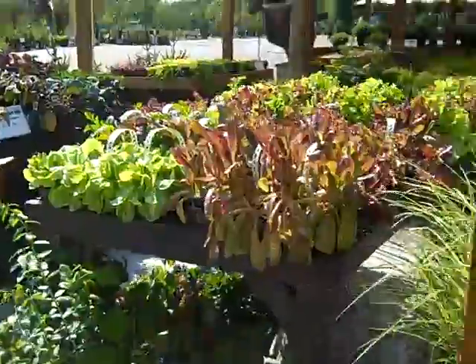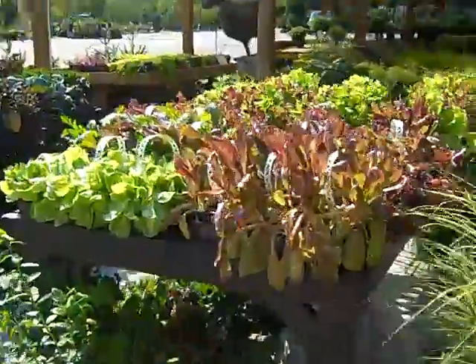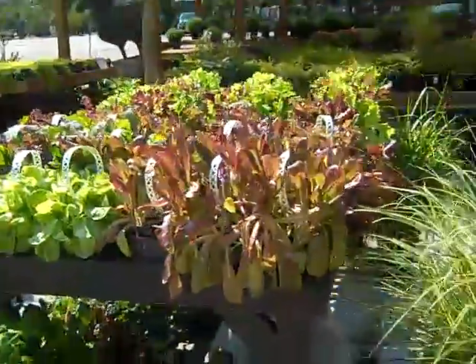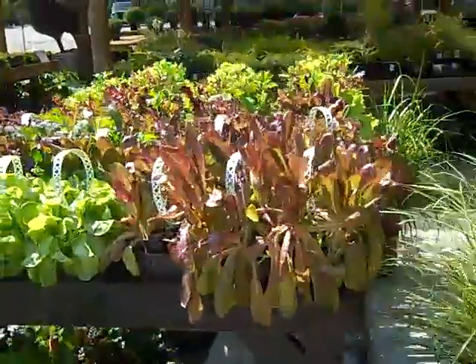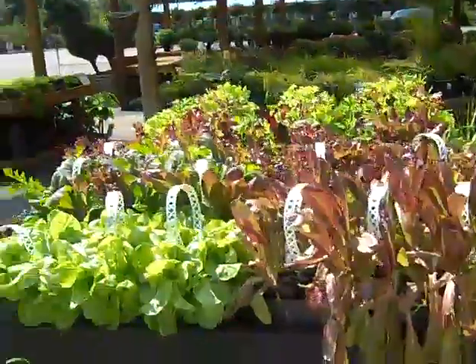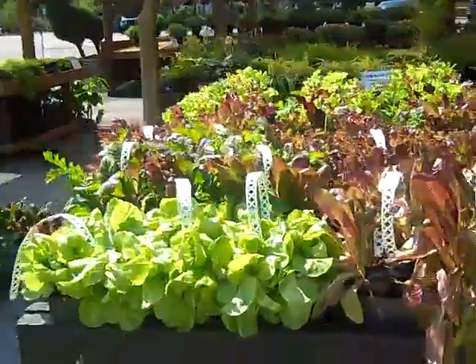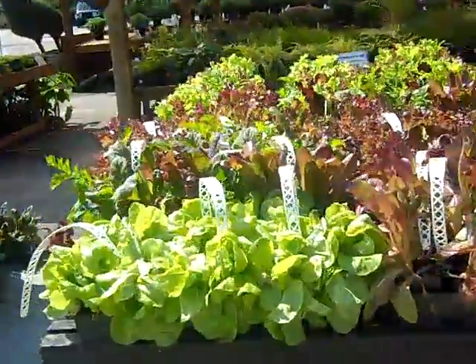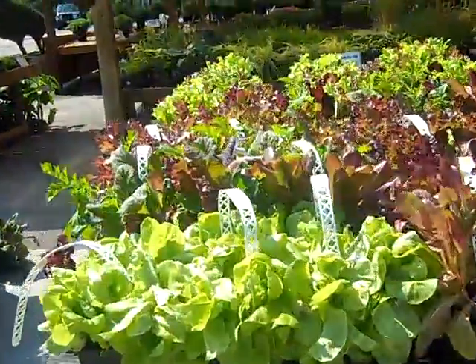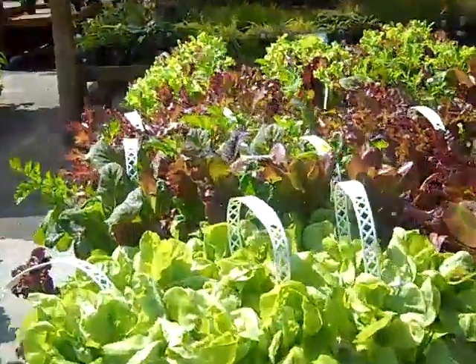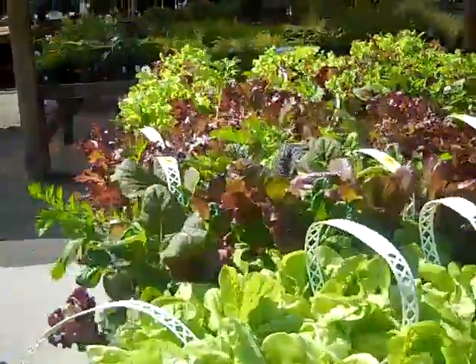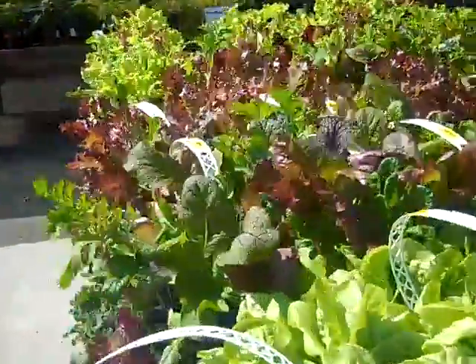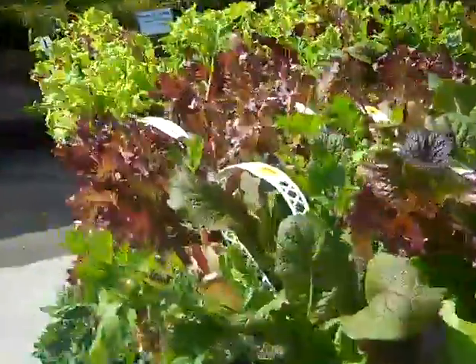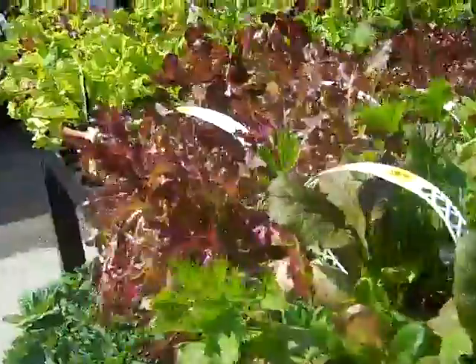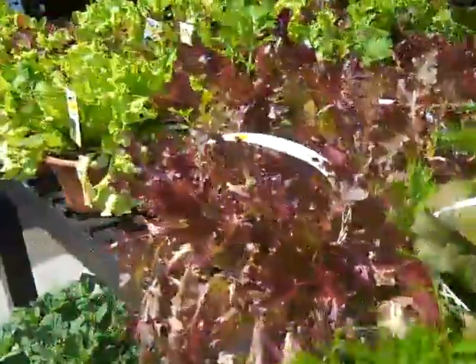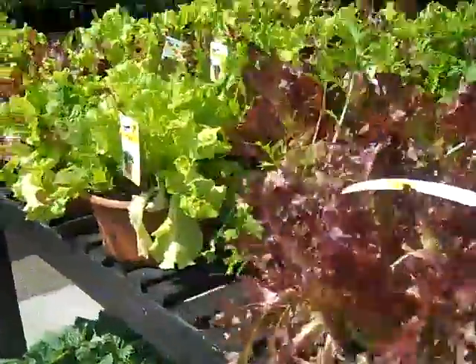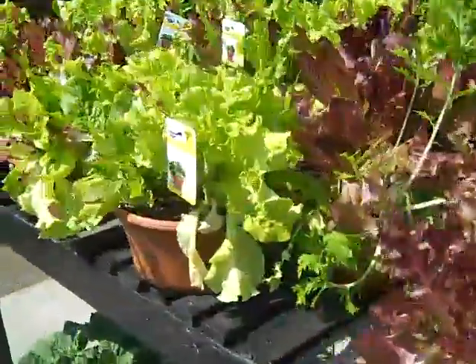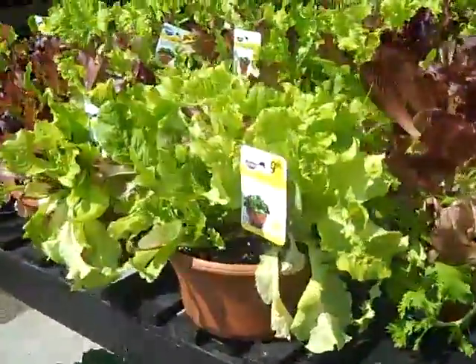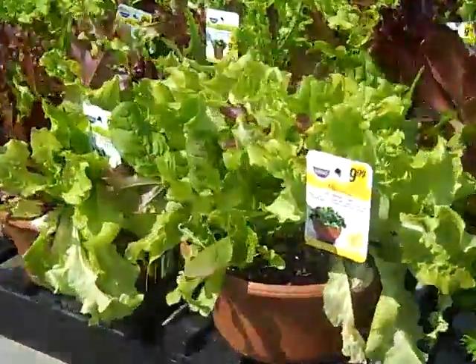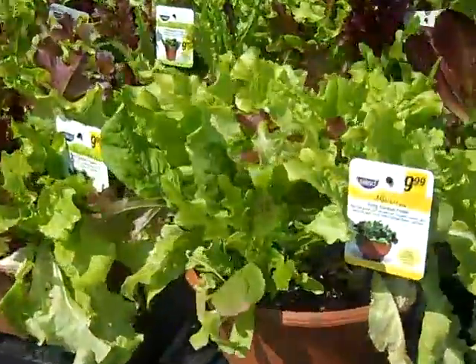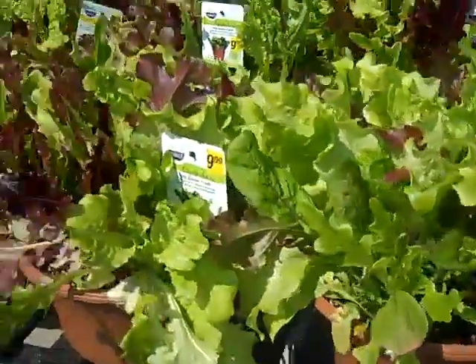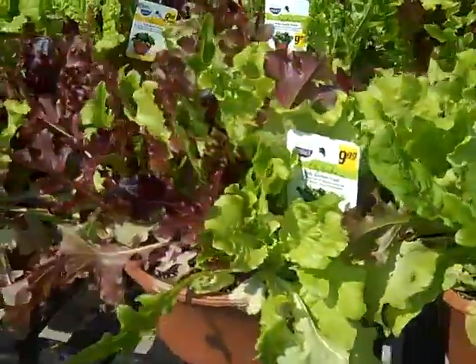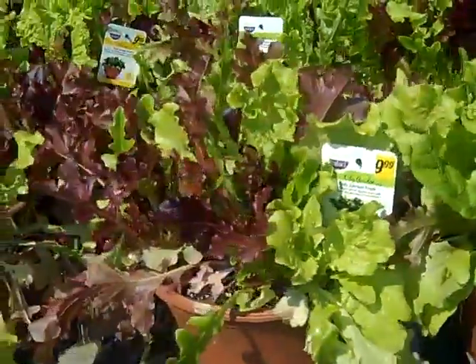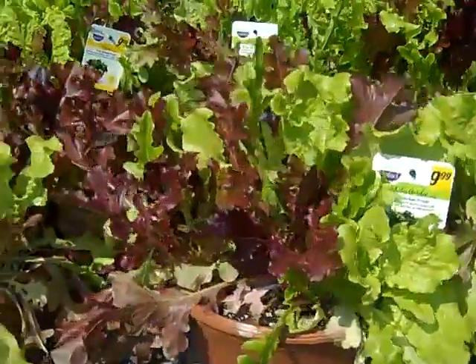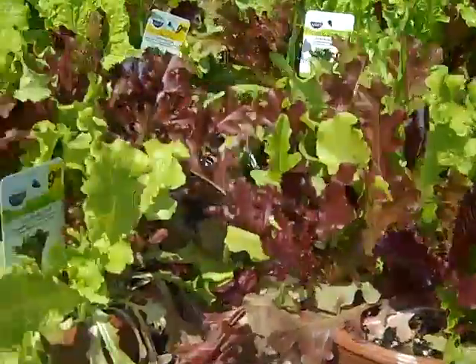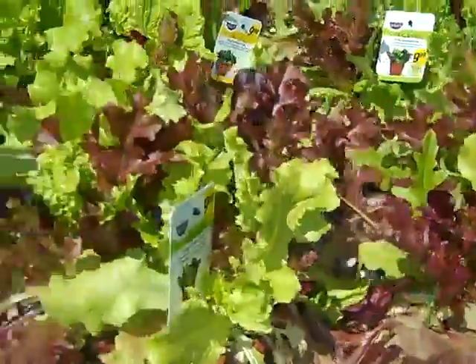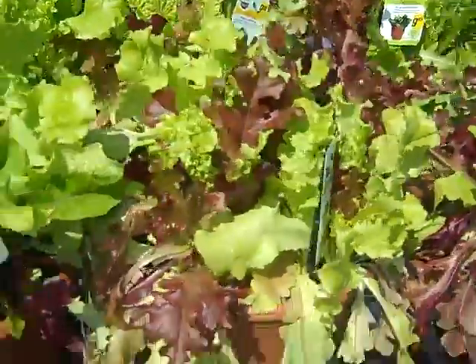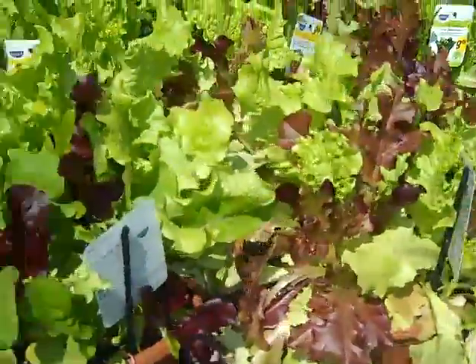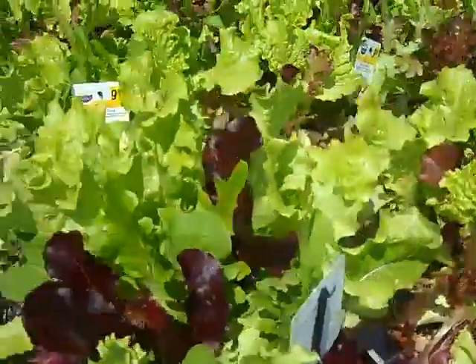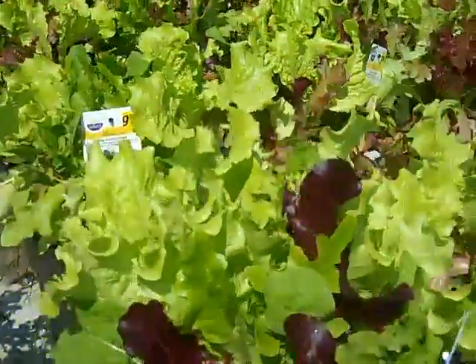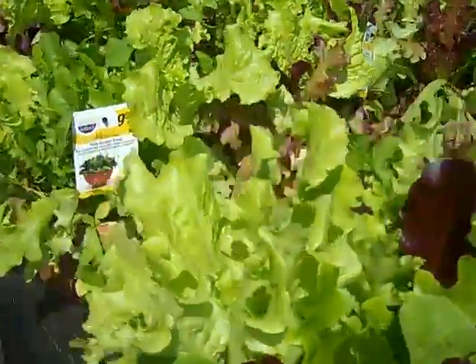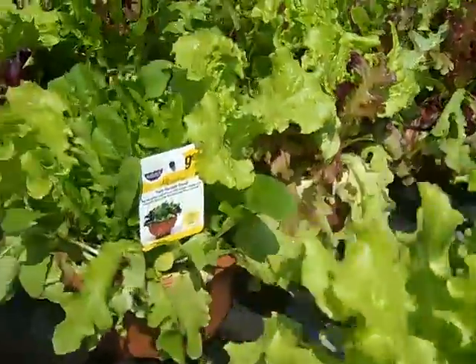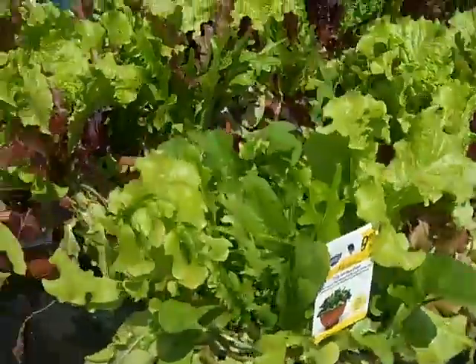Here's a really pretty selection of different red lettuces. There's some little lettuce bowls — if you don't want to plant them yourself, here's some little bowls all ready to go. A nice, big, huge bowl of lettuce for $9.99, and it'll keep growing on its own.